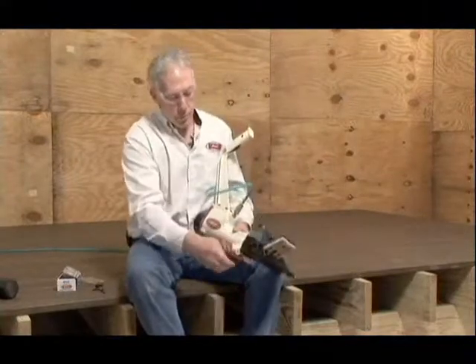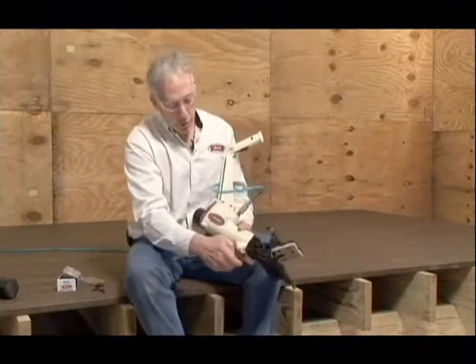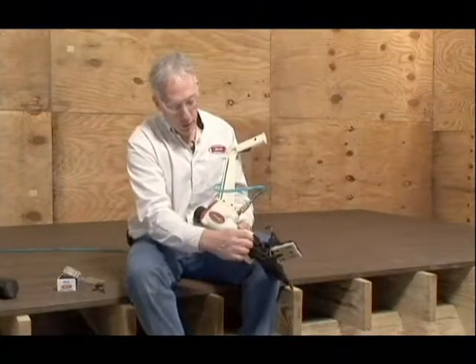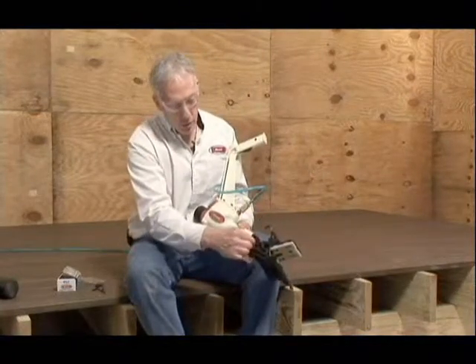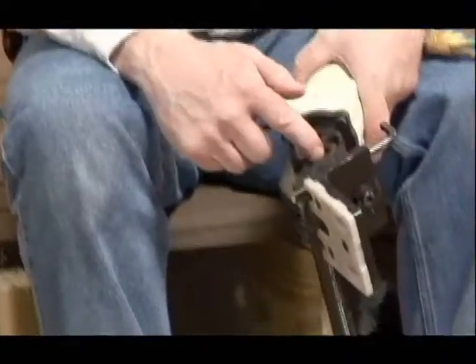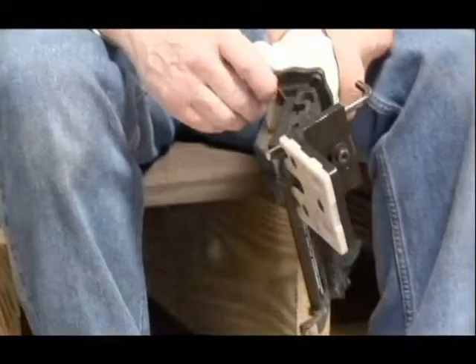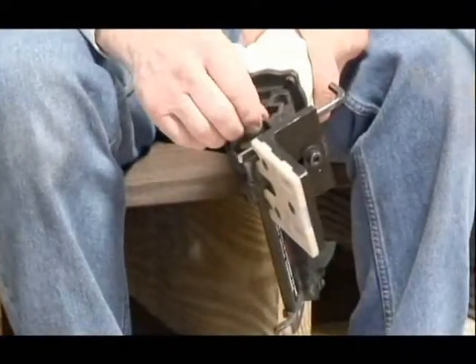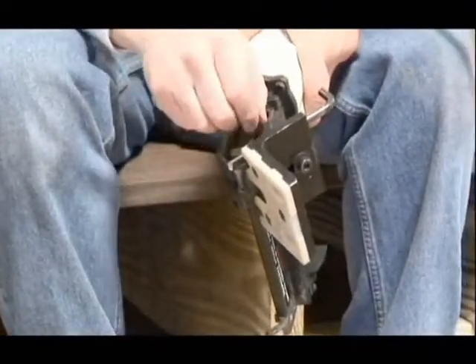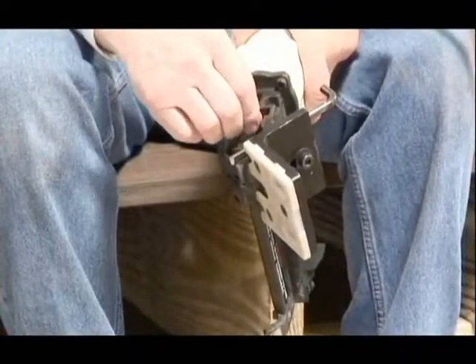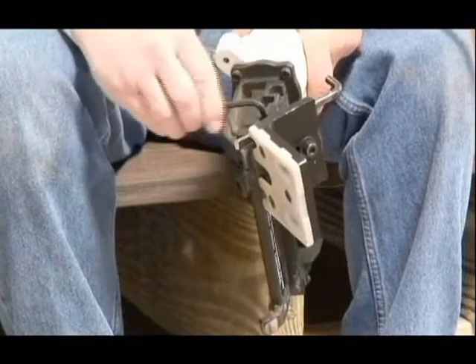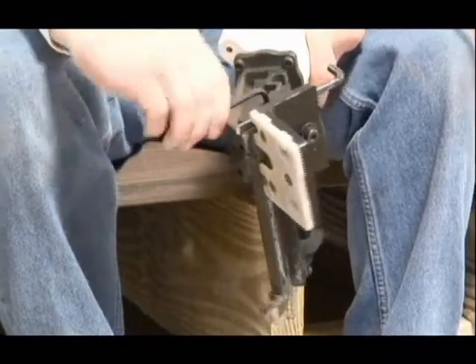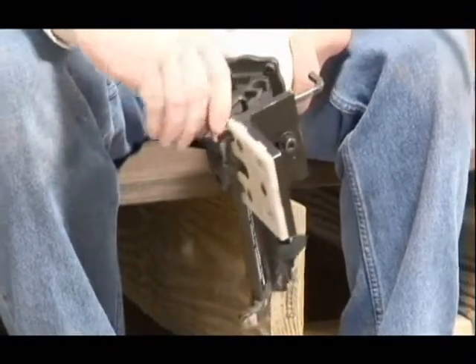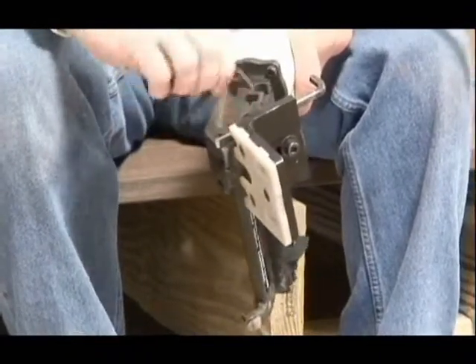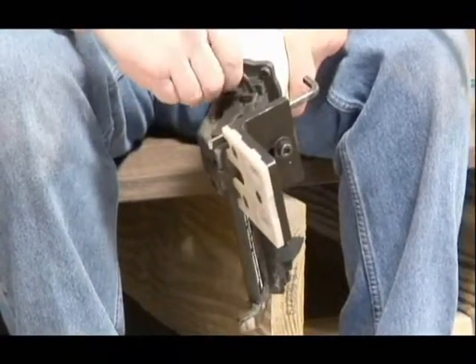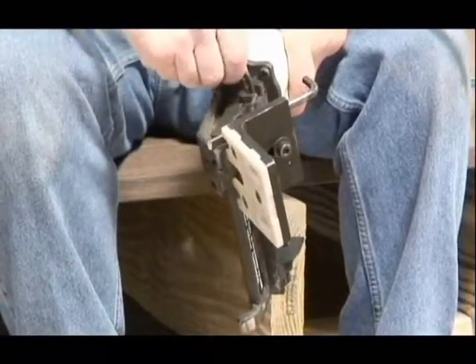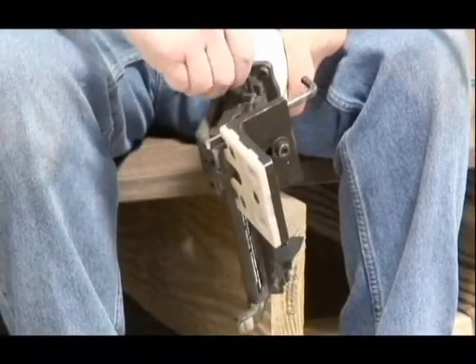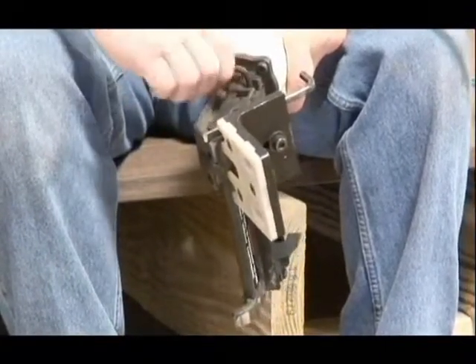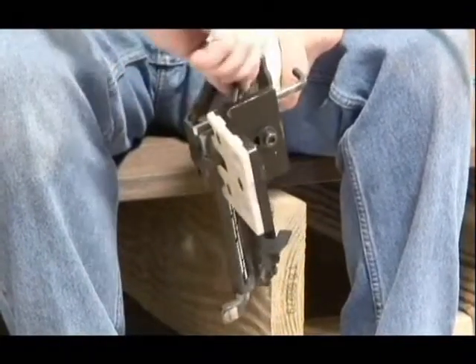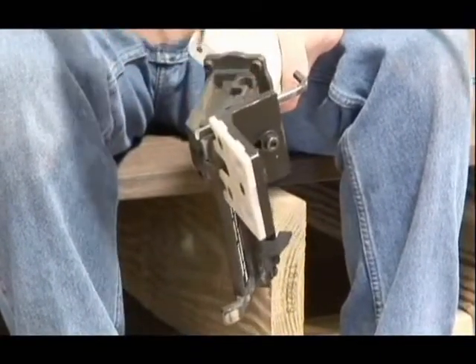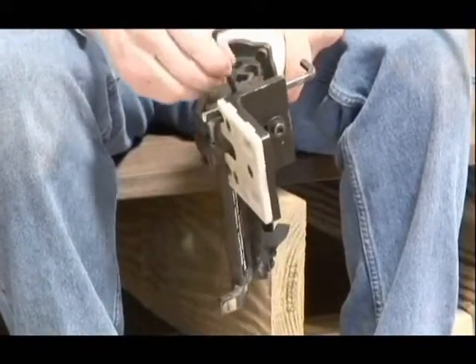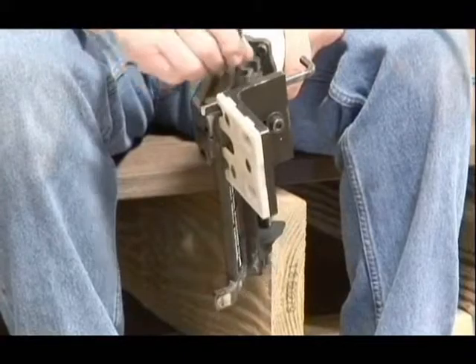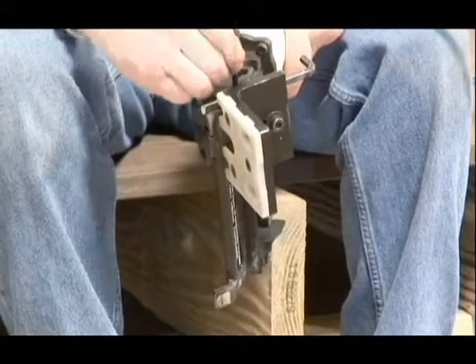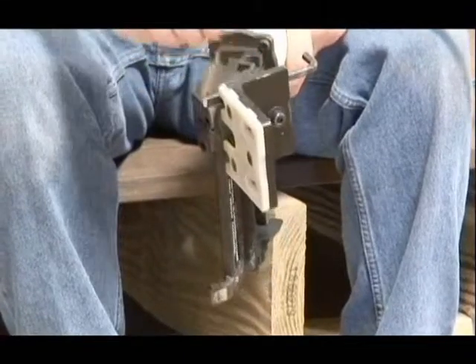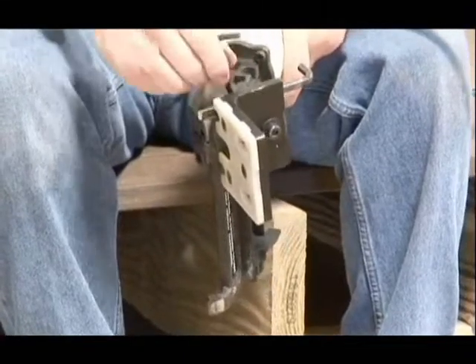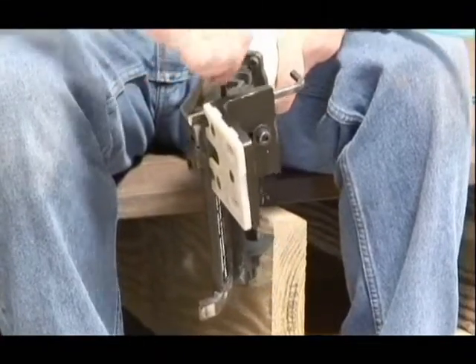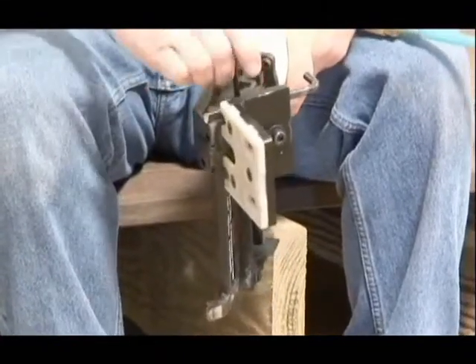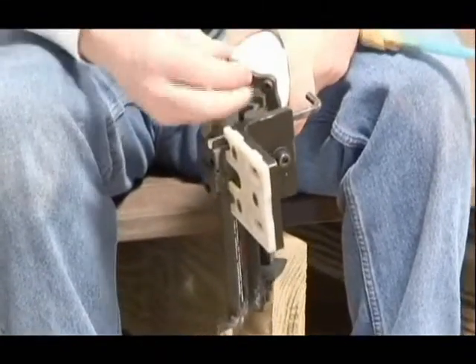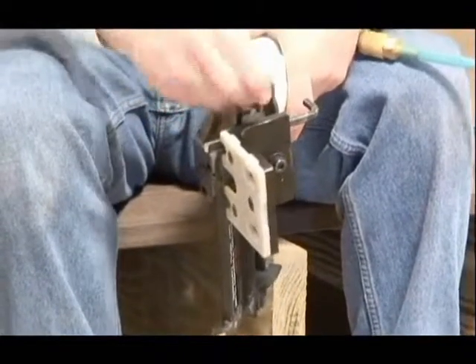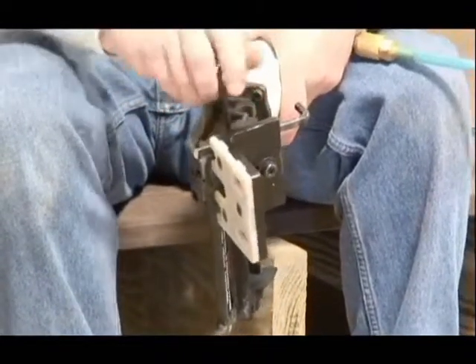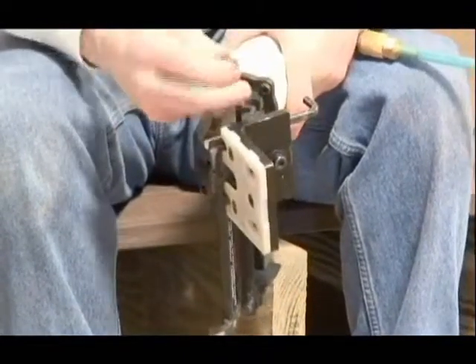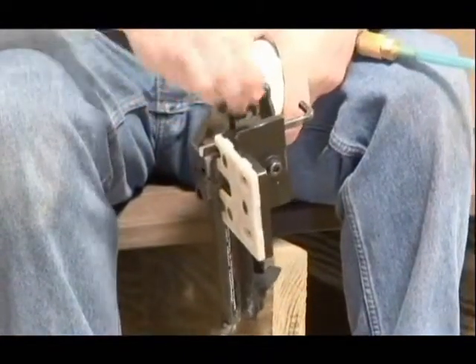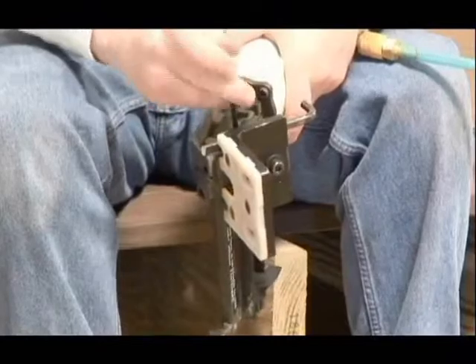Bring the tool around. There are two screws in the end here that go into the end of the magazine. I'm going to loosen those up and then take those out.